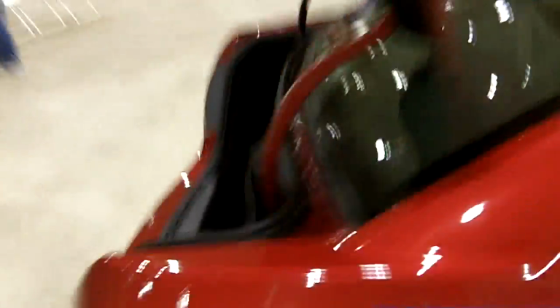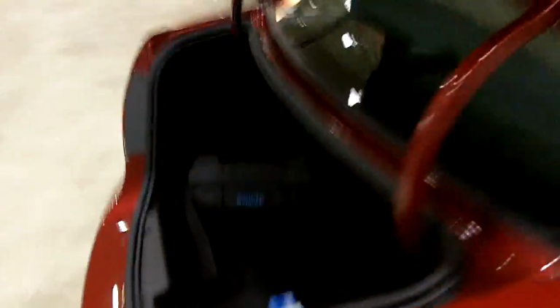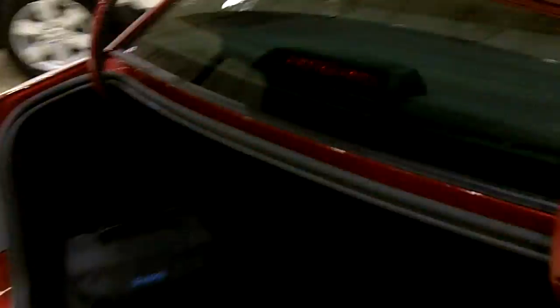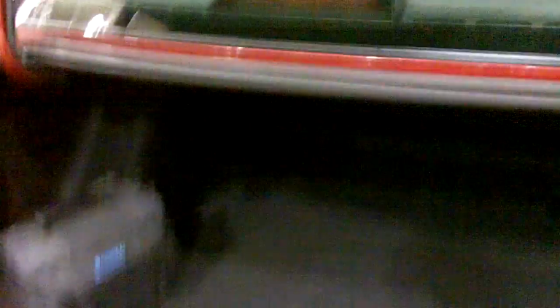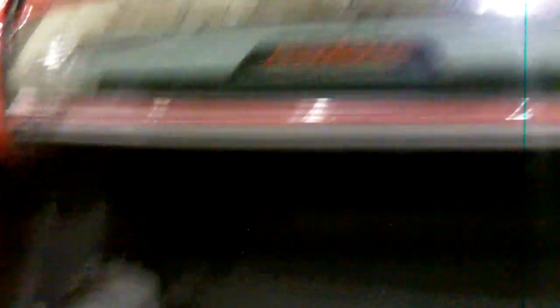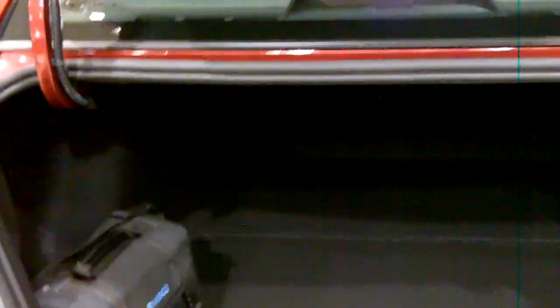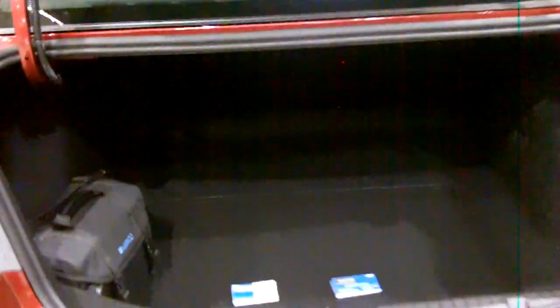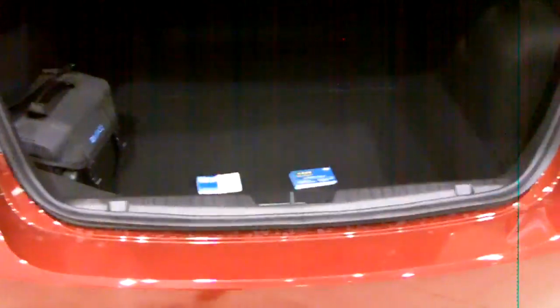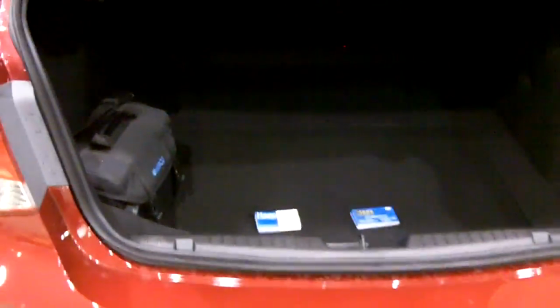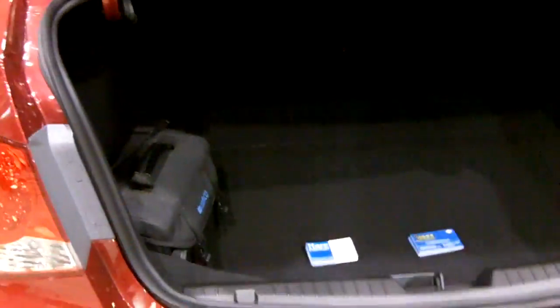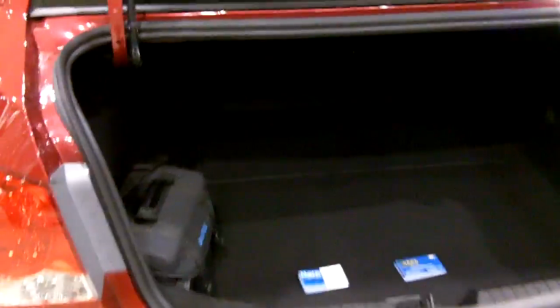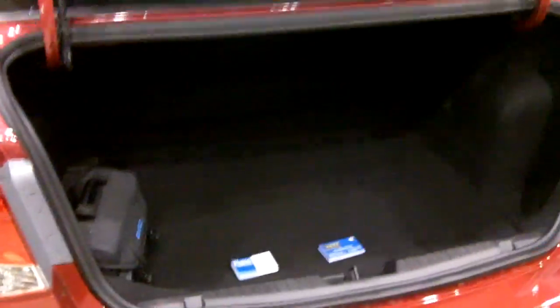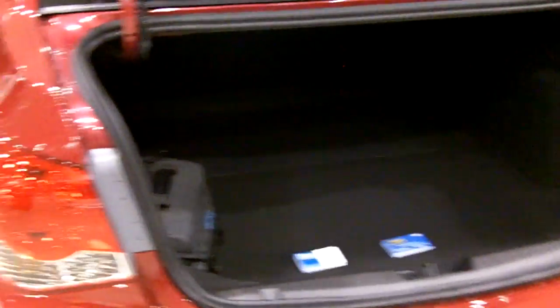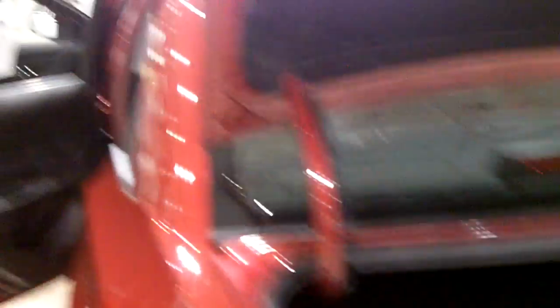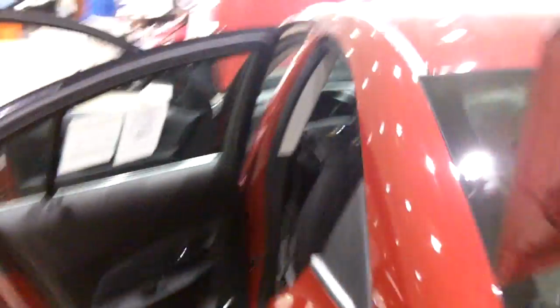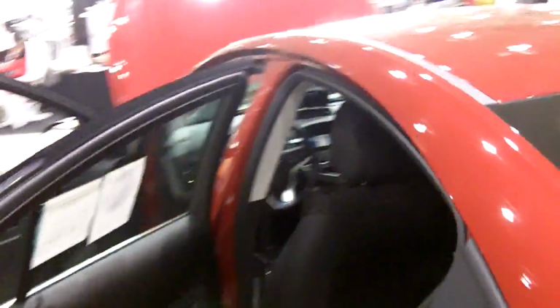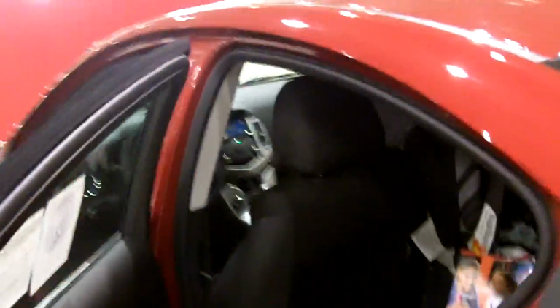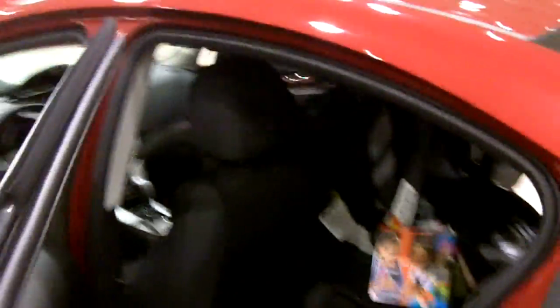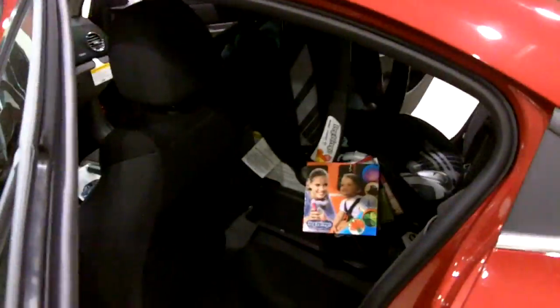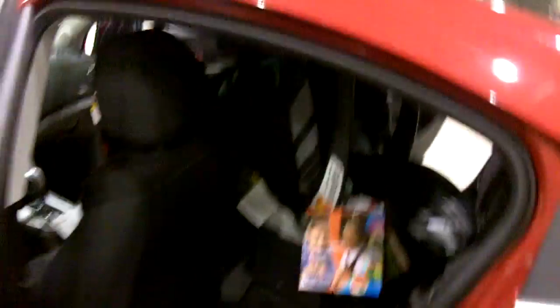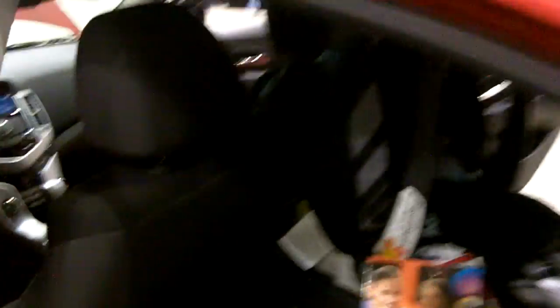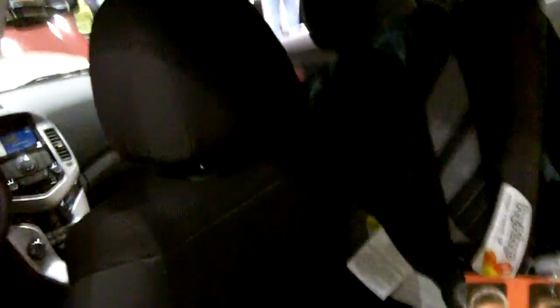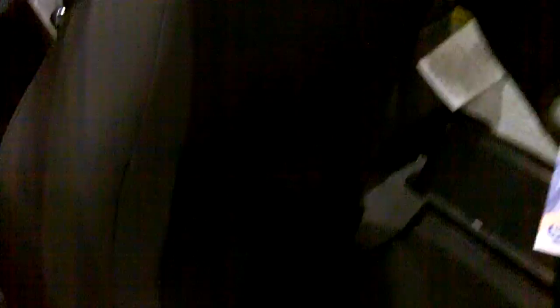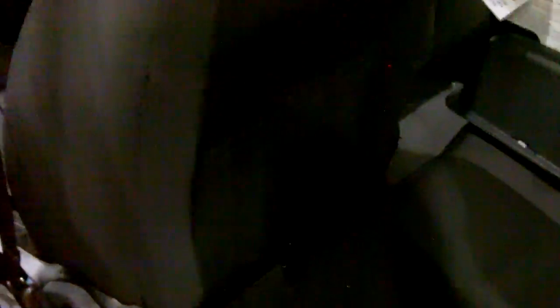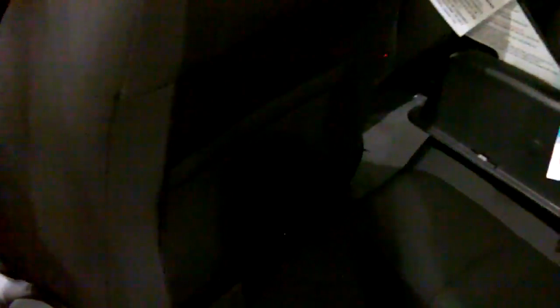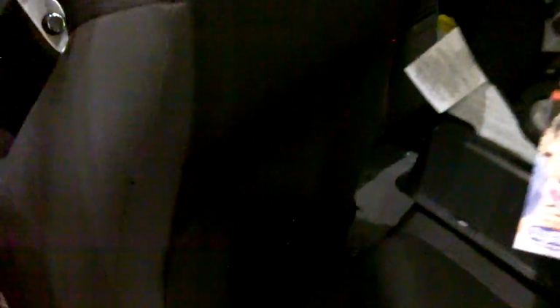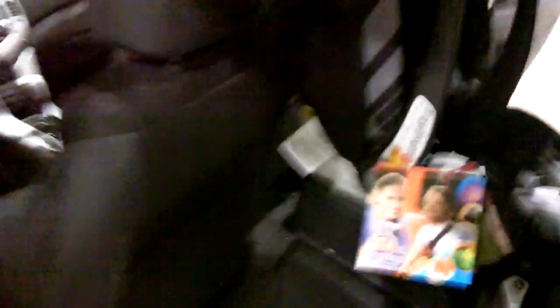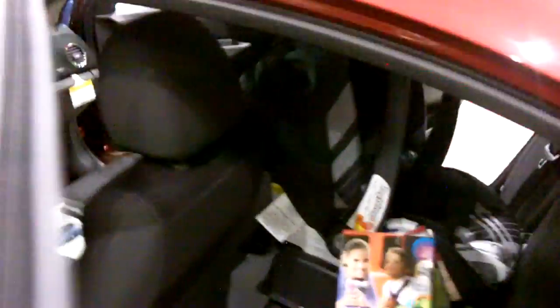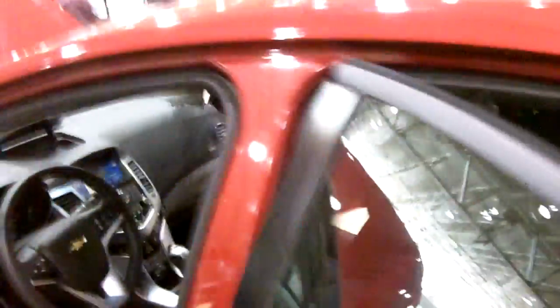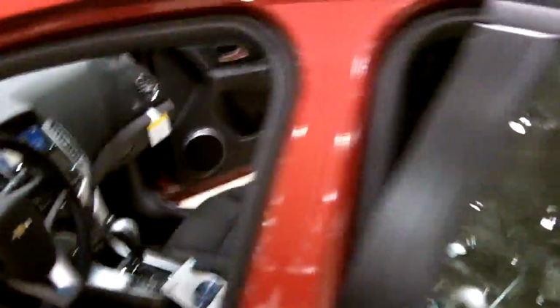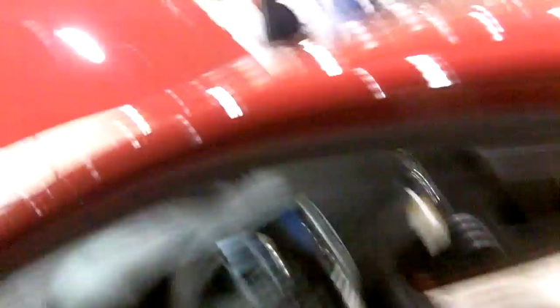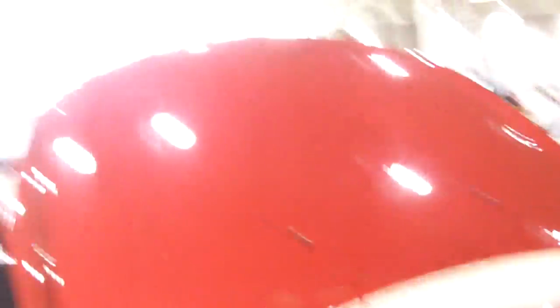We also have a very, very big trunk back there. So strollers, car seat, plenty of gear for your kids, sport activities, groceries — you can fit plenty of stuff. You can see that front seat is all the way back and you still have room in that back seat.